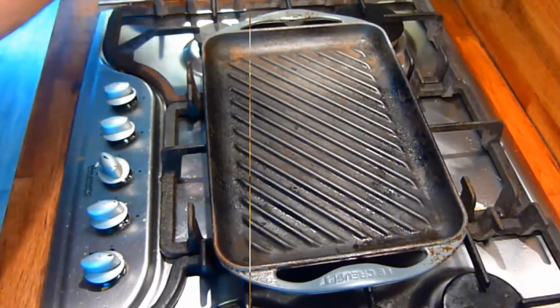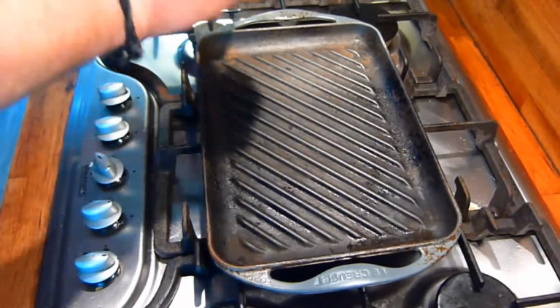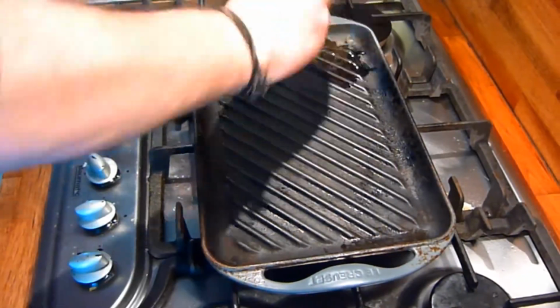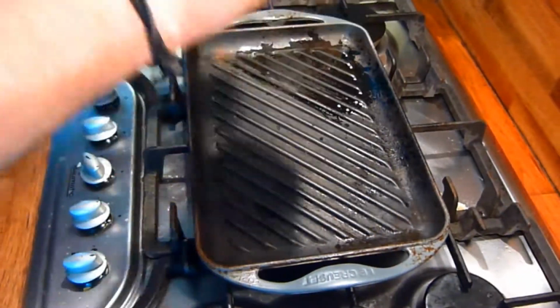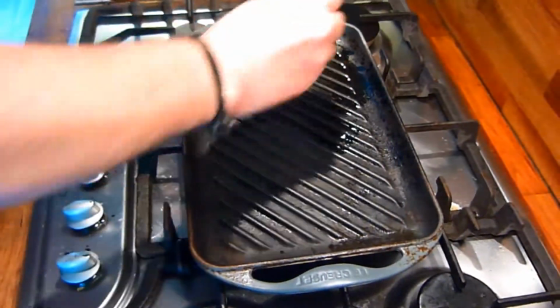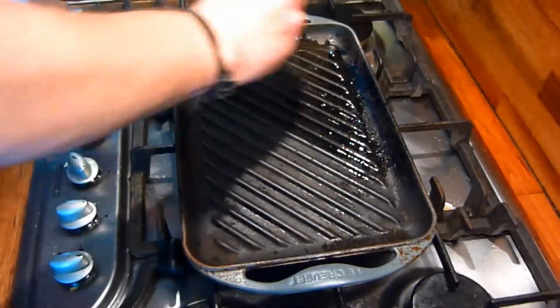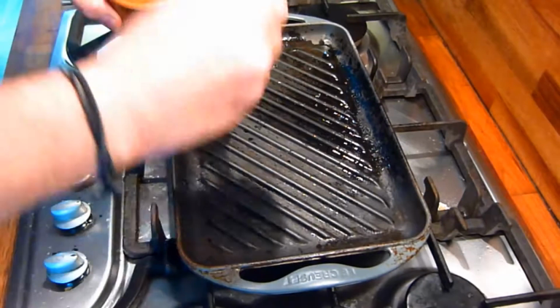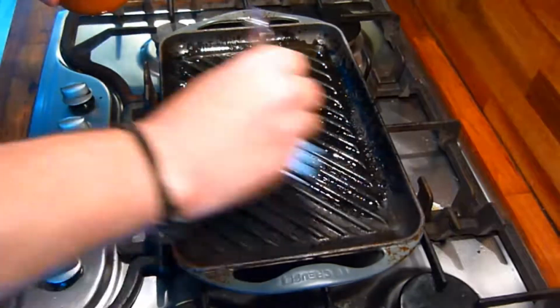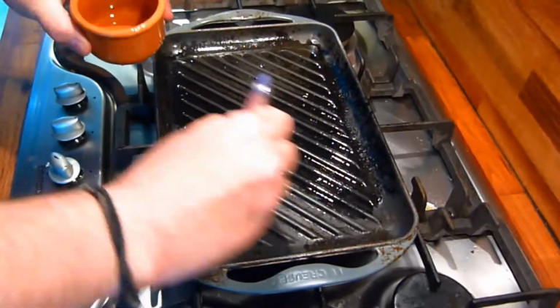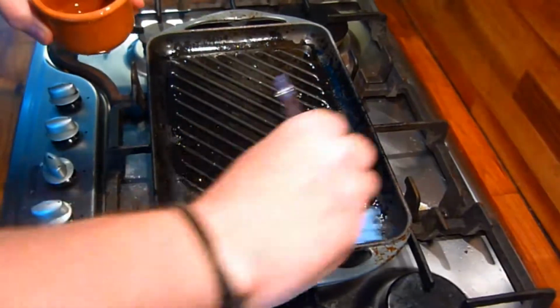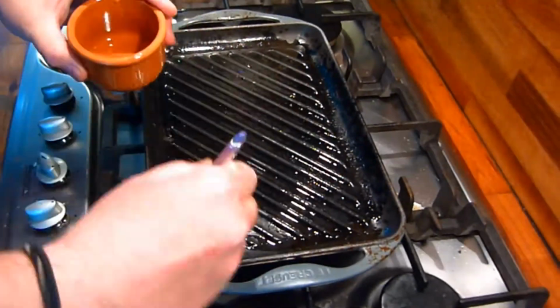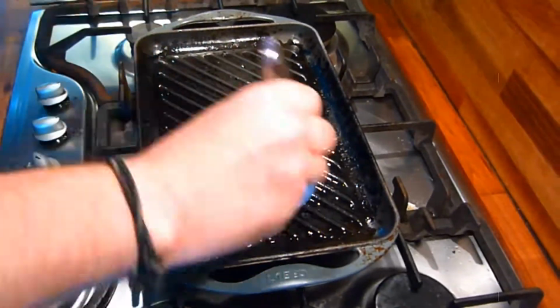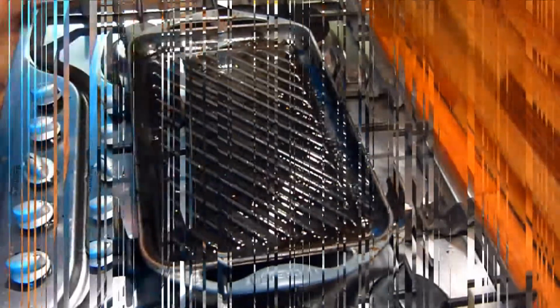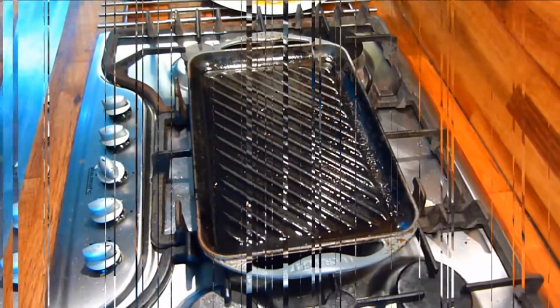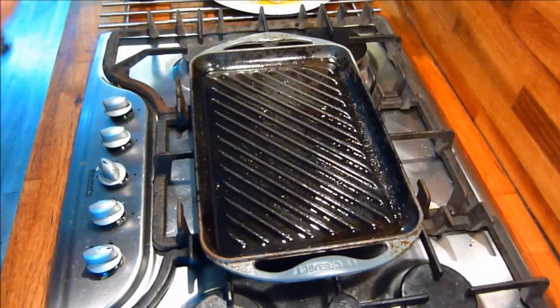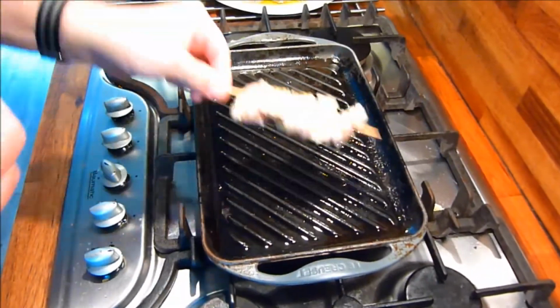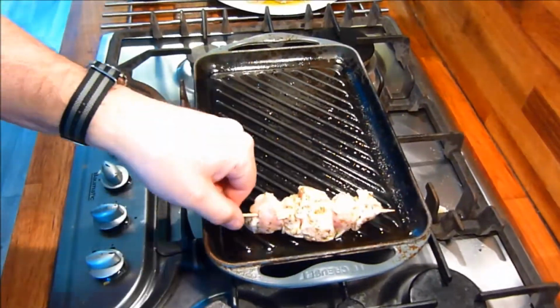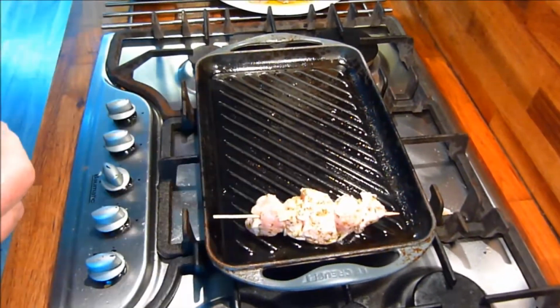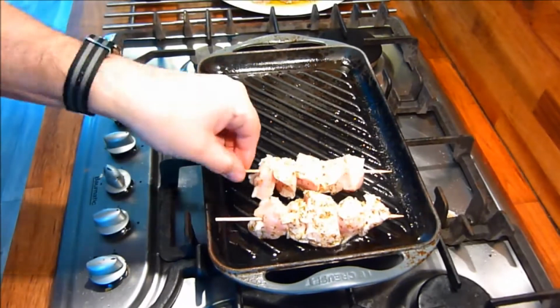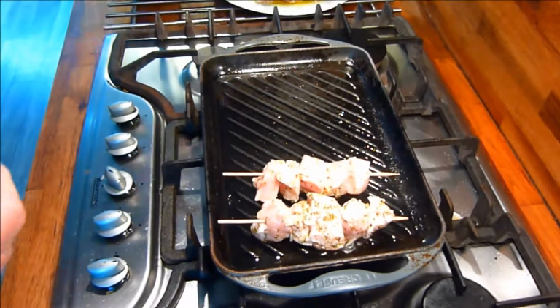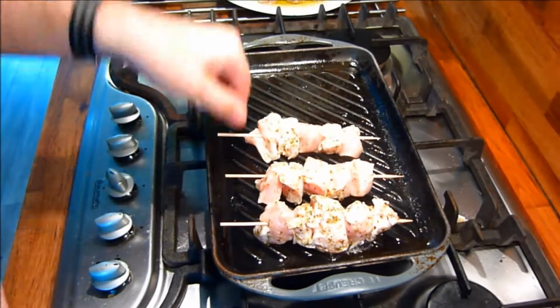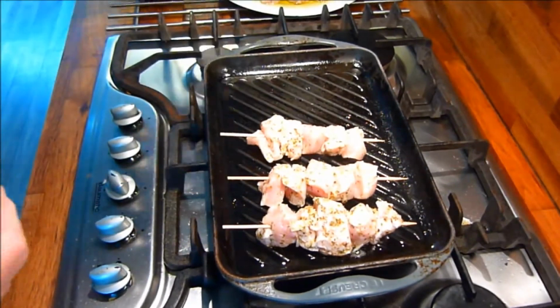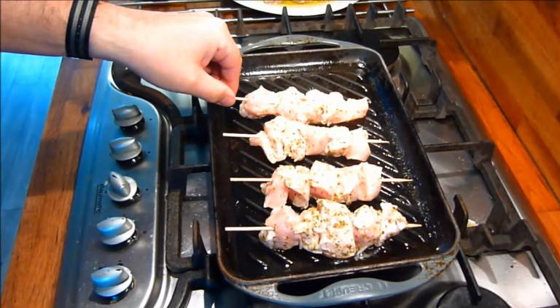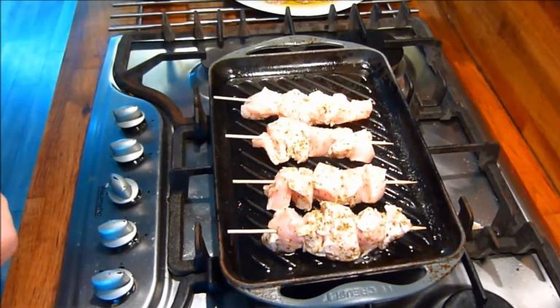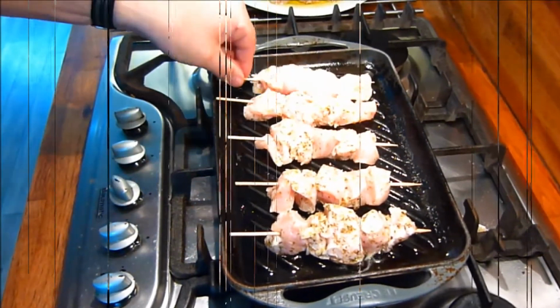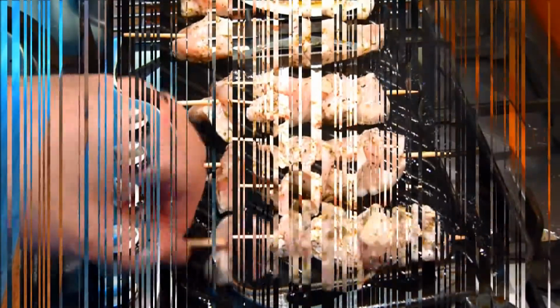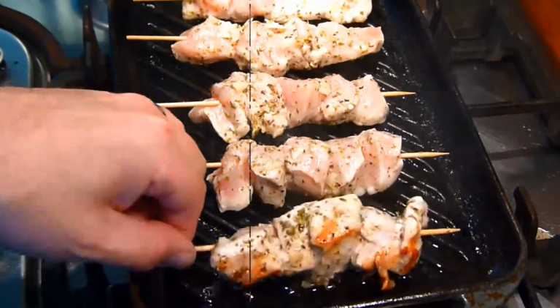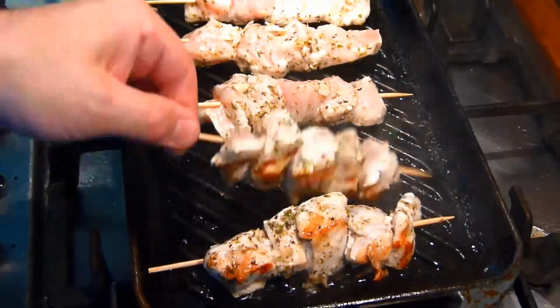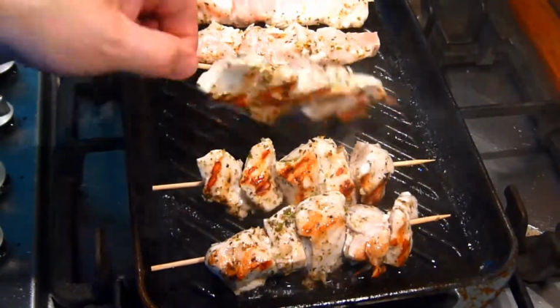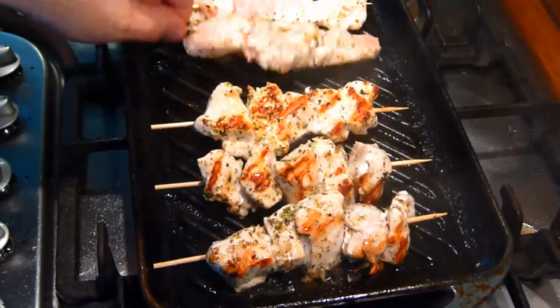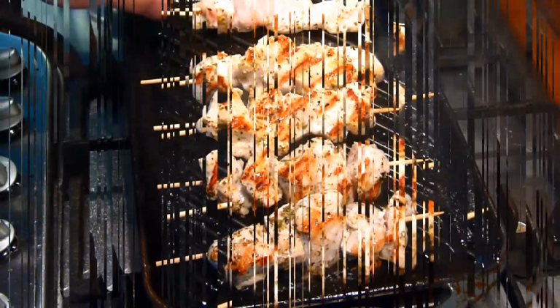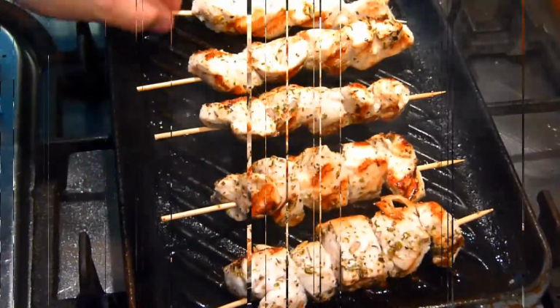Then it's off to a preheated, well-oiled griddle pan. Cook on a high heat, turn occasionally so they don't burn. When they're all cooked through, serve with lemon wedges.